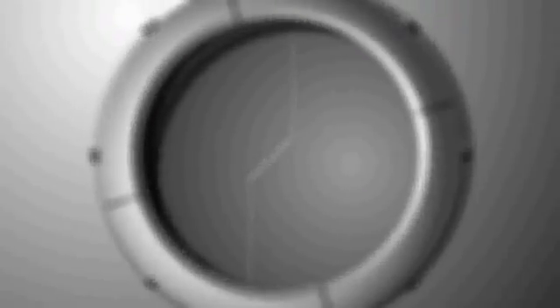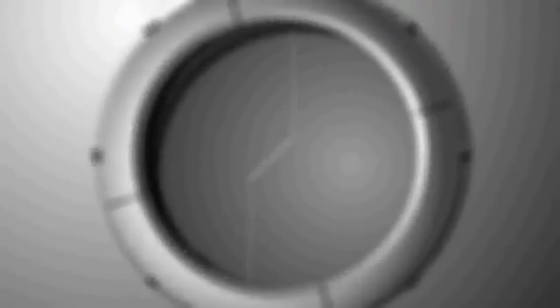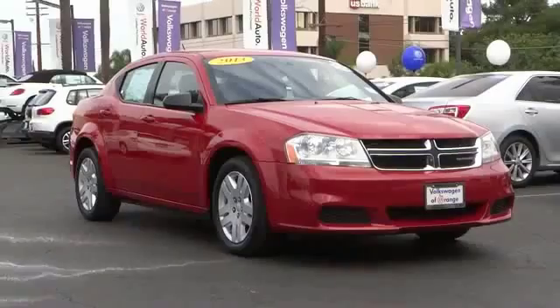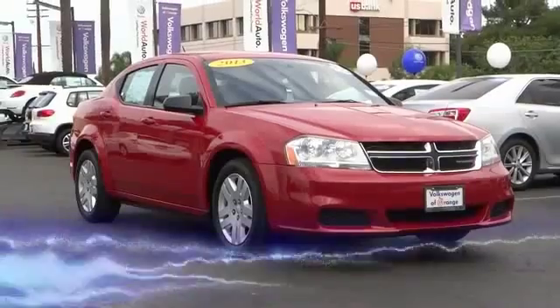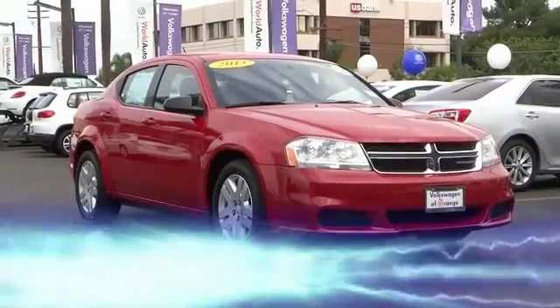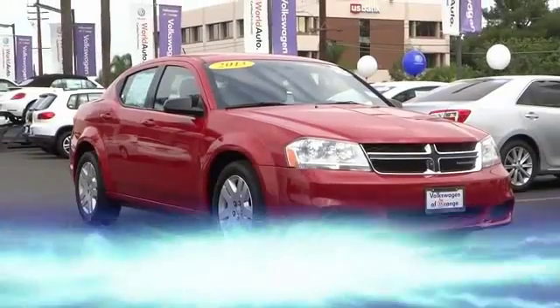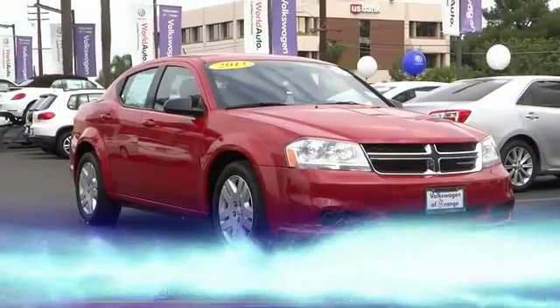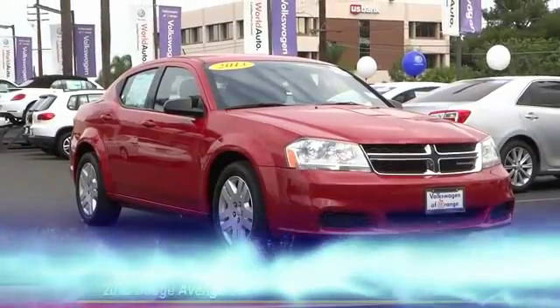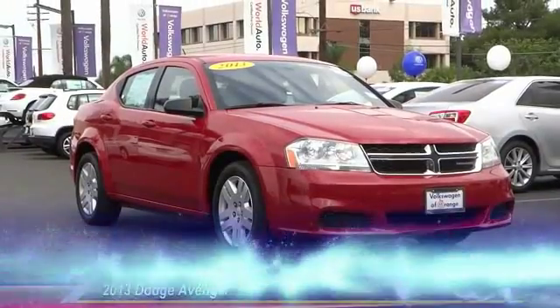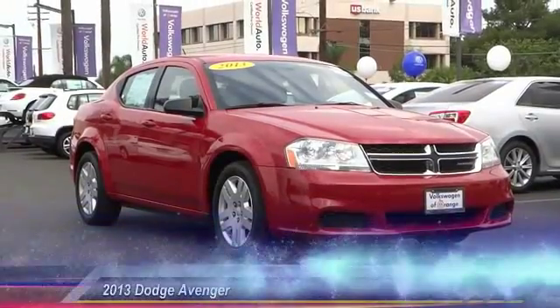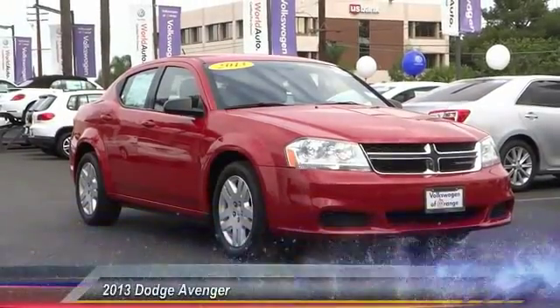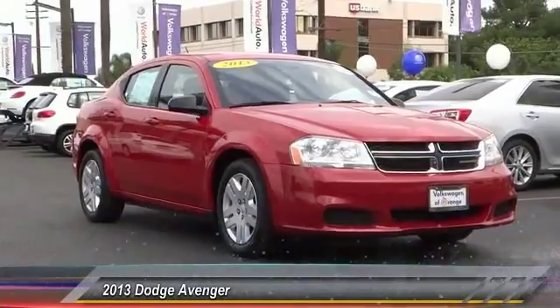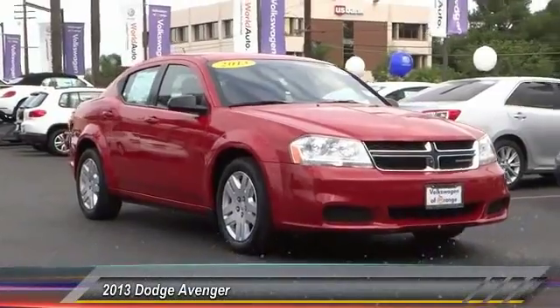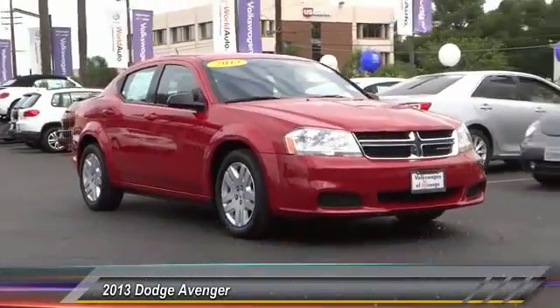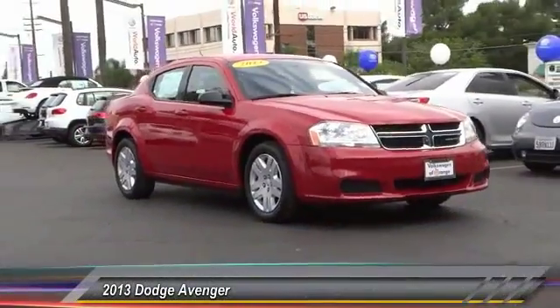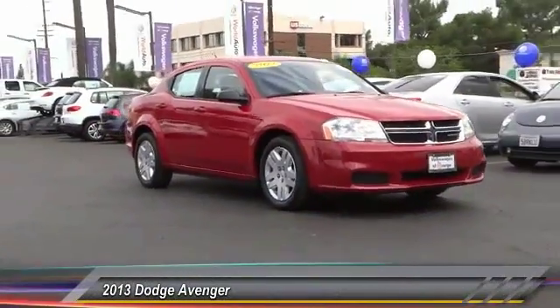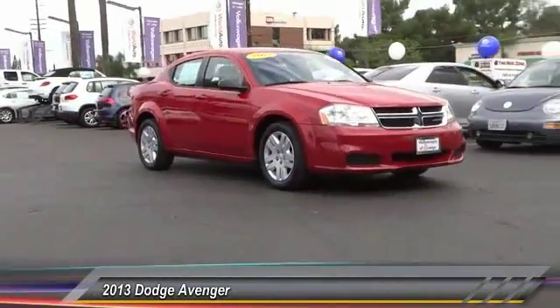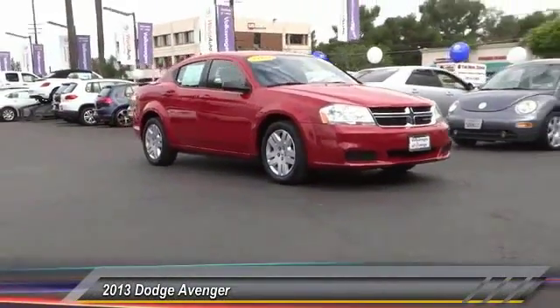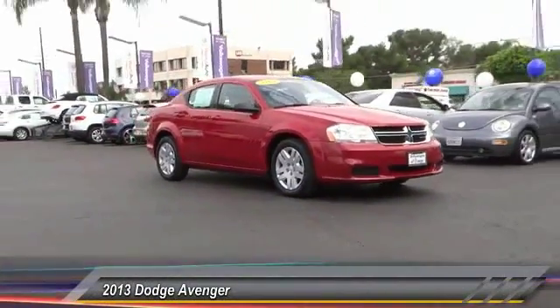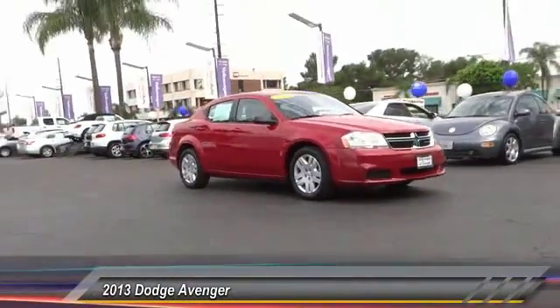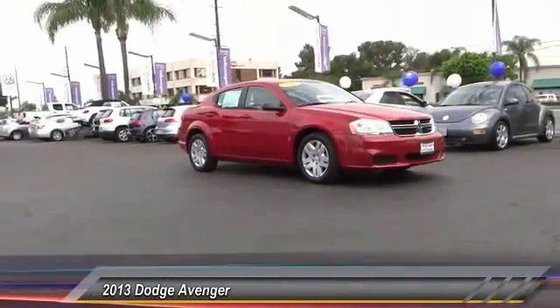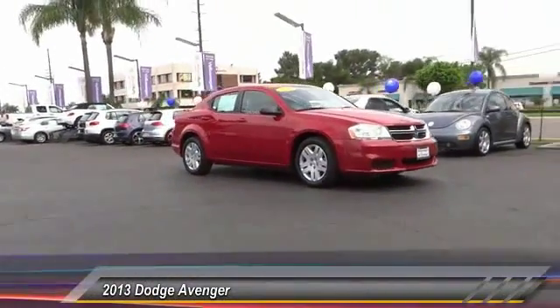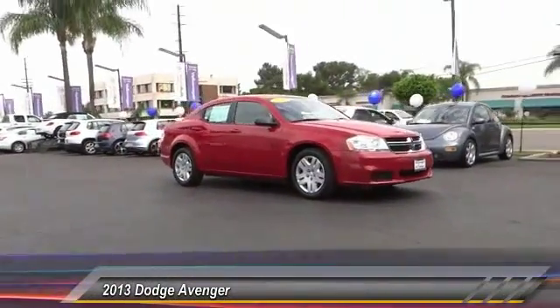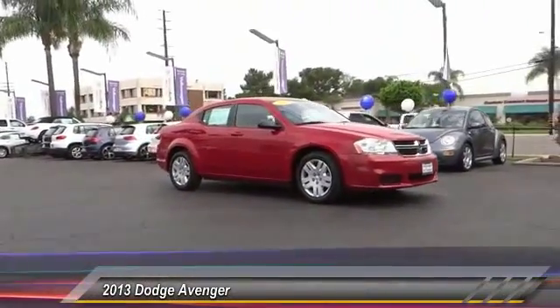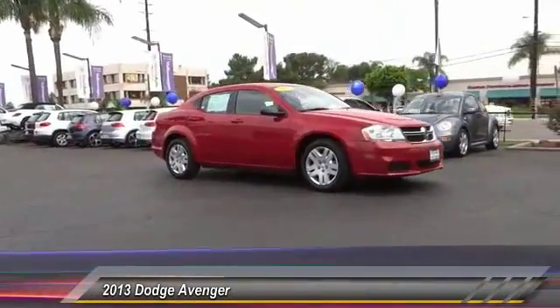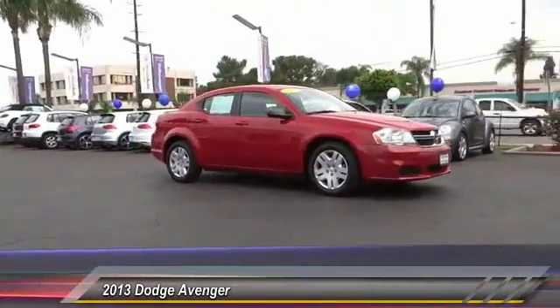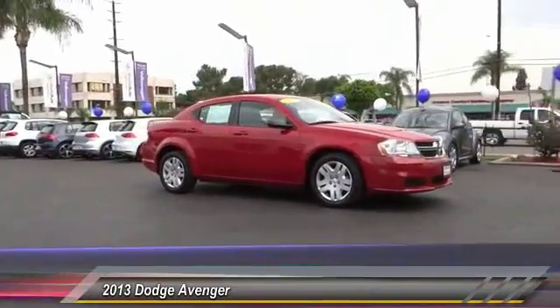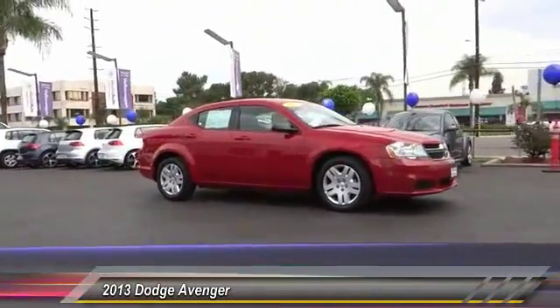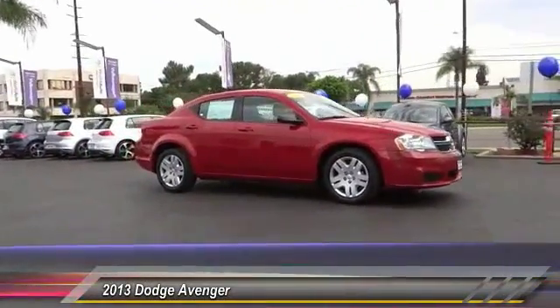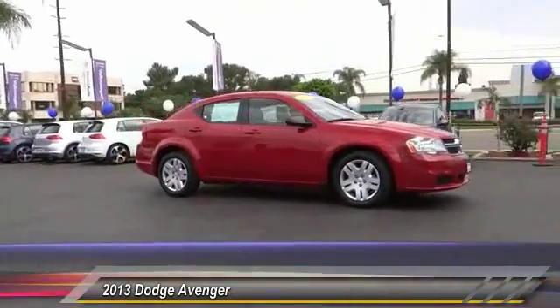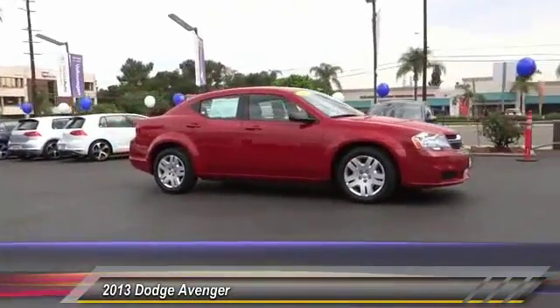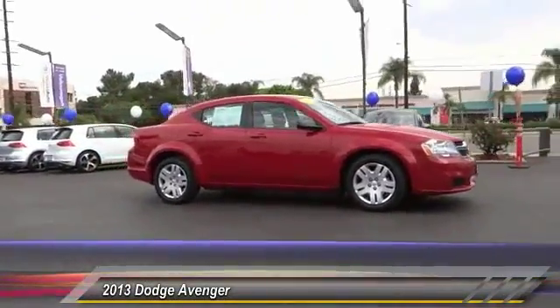The 2013 Avenger. The Avenger combines strength with fuel efficiency to ensure that its sporty looks do not deceive.